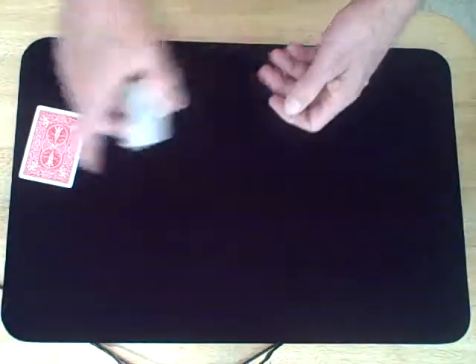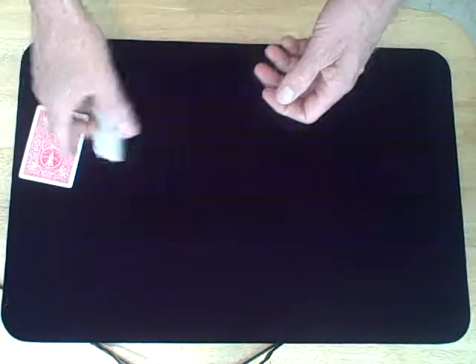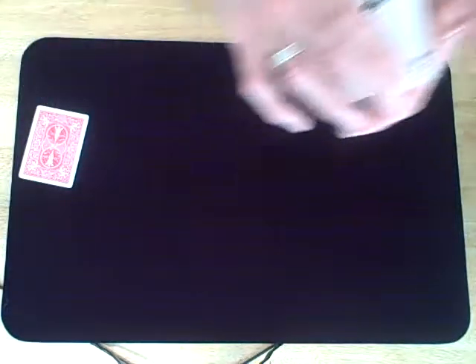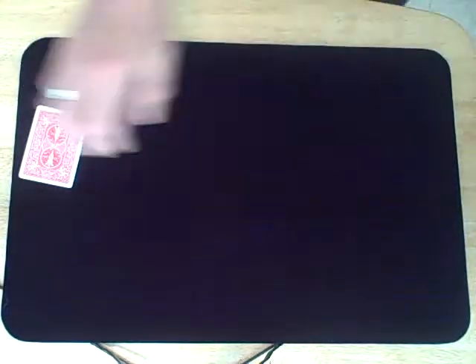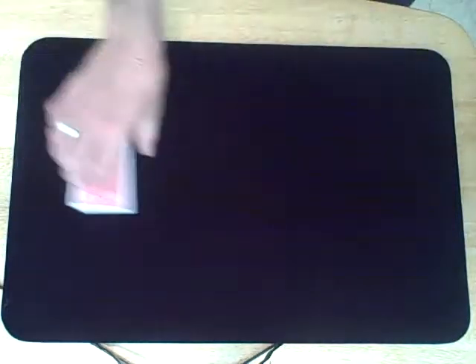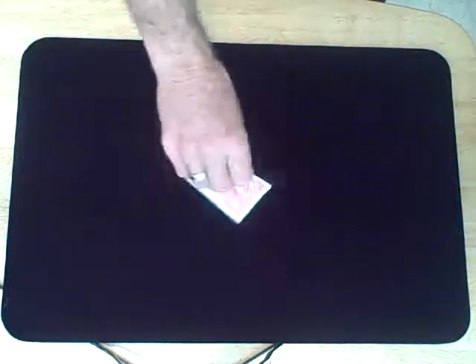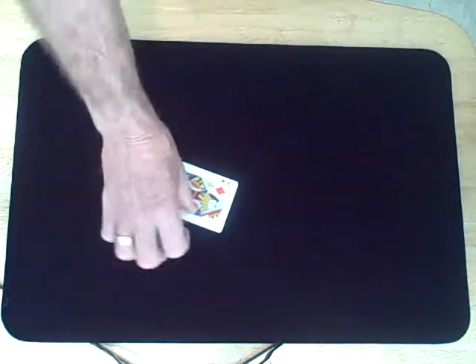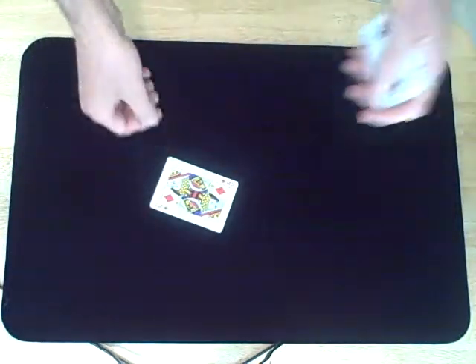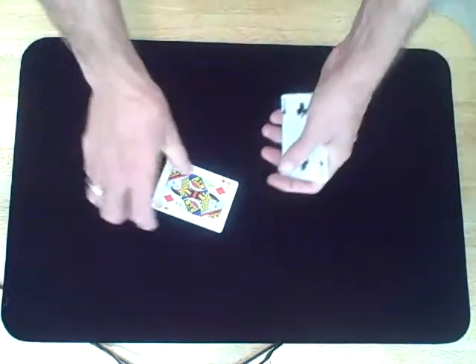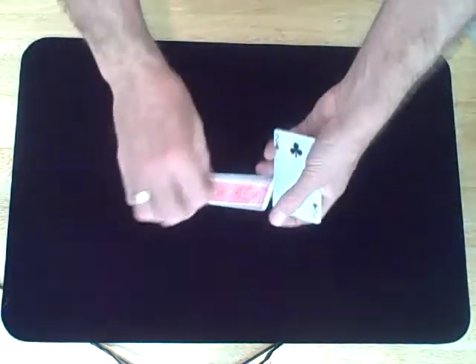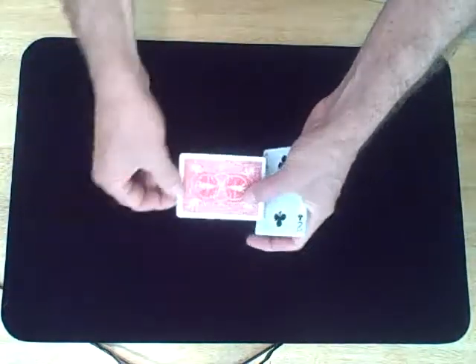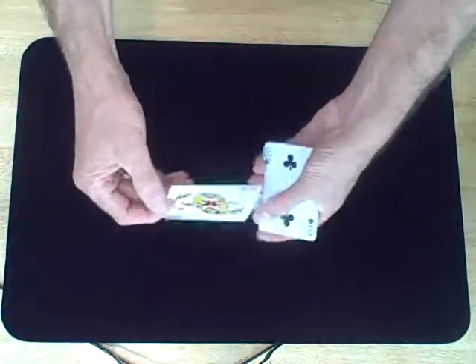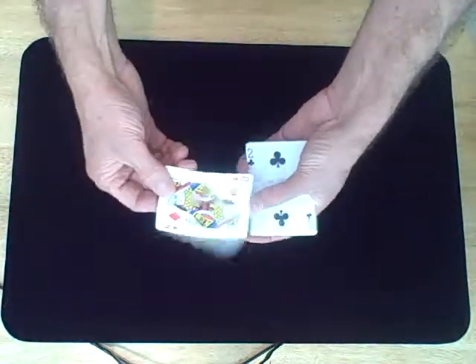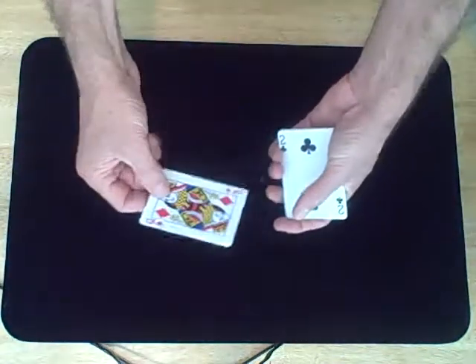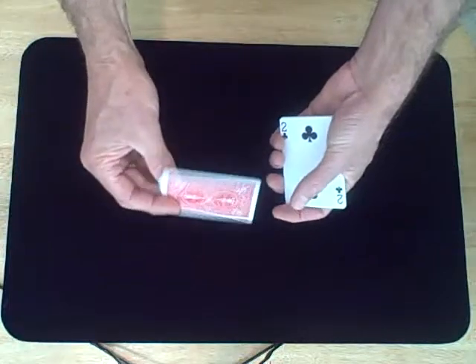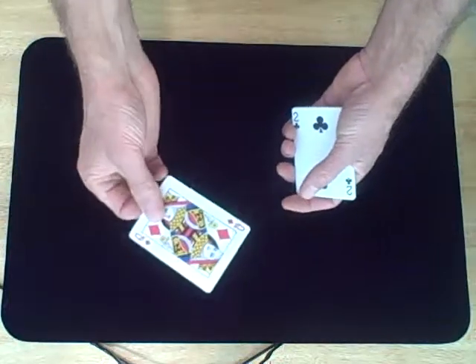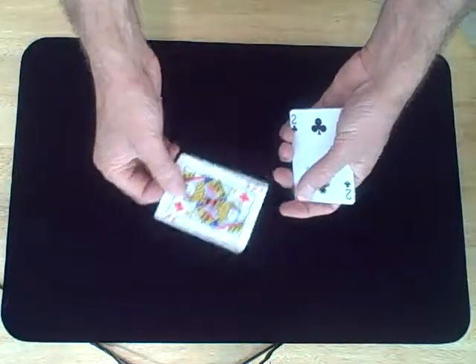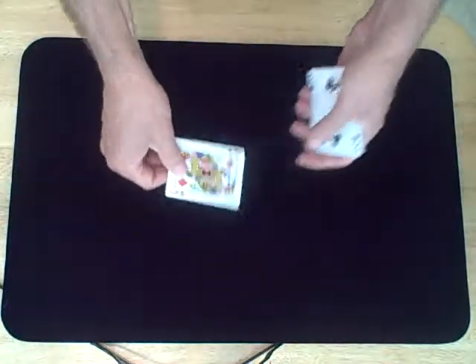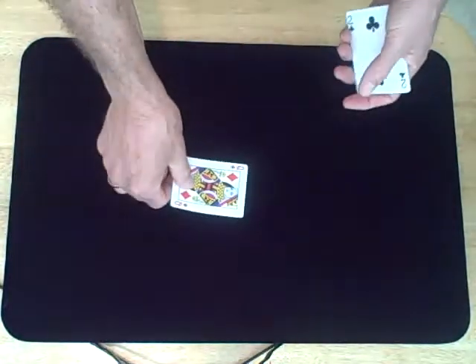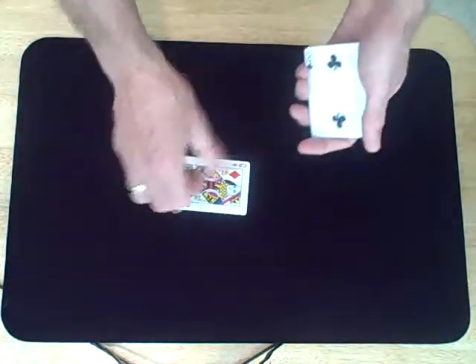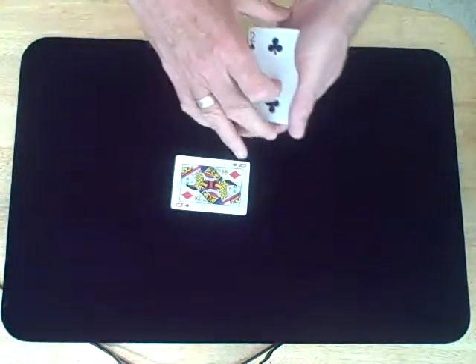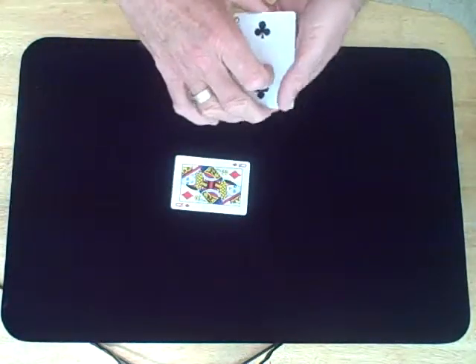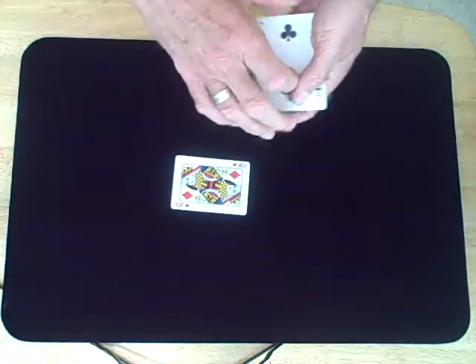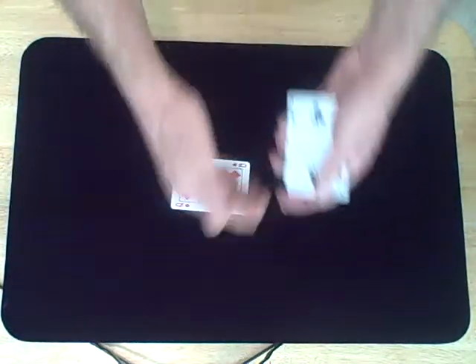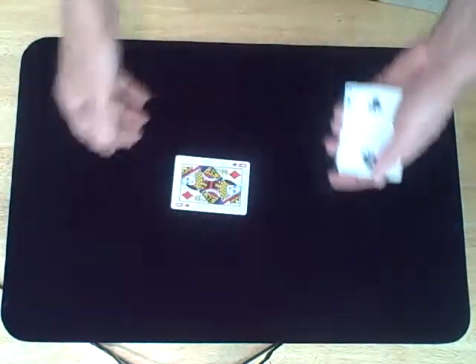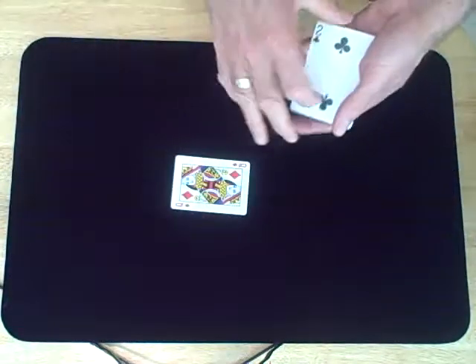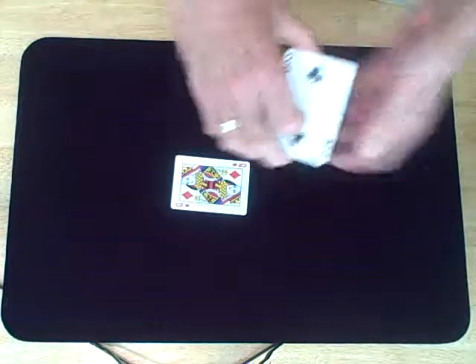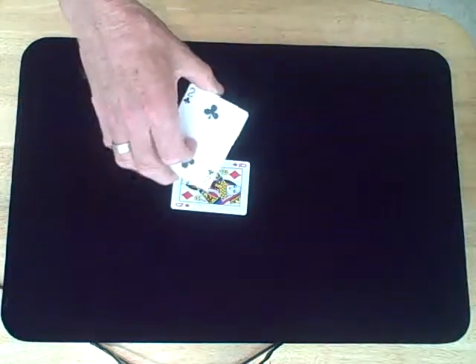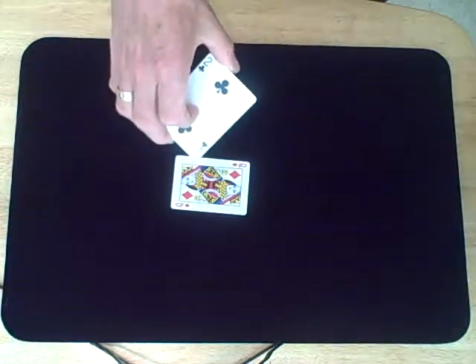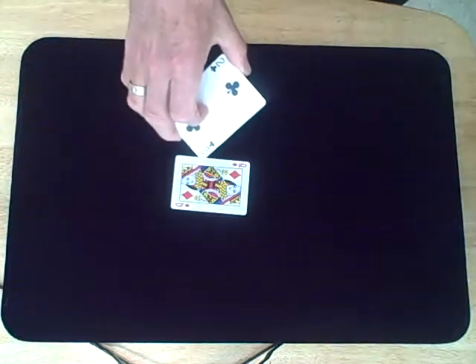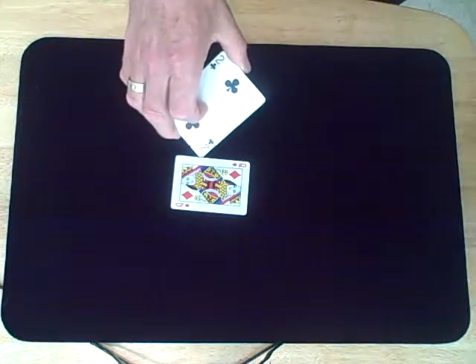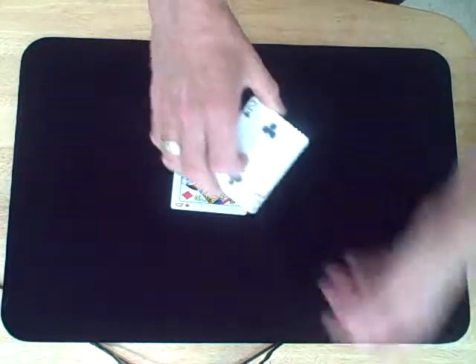Actually, the card down here is a little bit different. This one is the Queen of Diamonds, happens to be my favorite card, also recycled, by the way. I'm going to place the twos around the queen. Let's do this to a little bit of music.